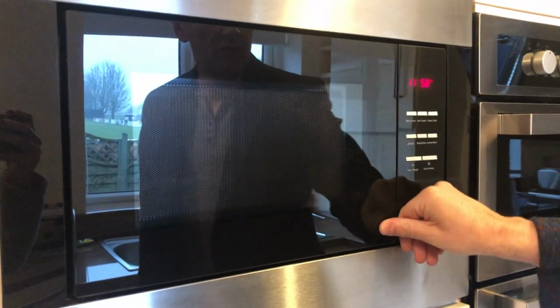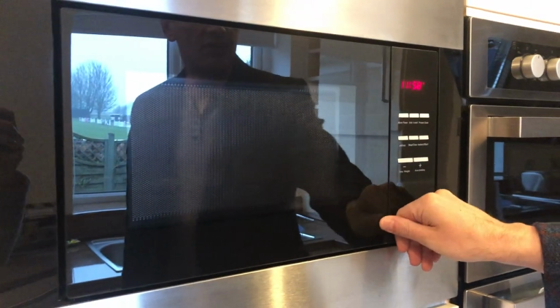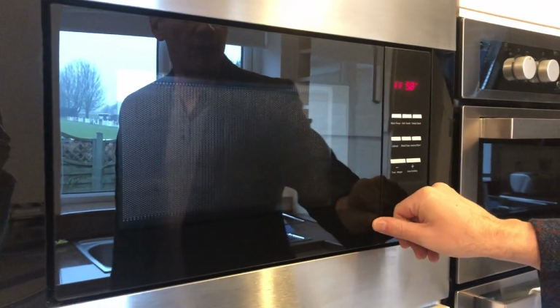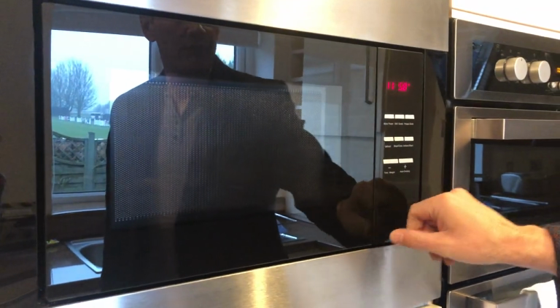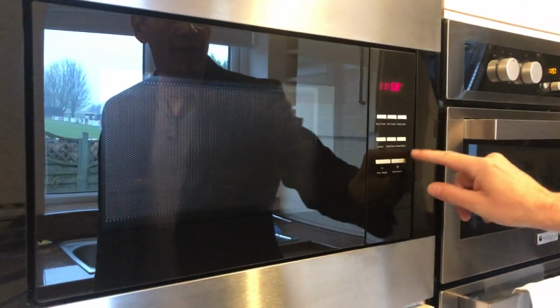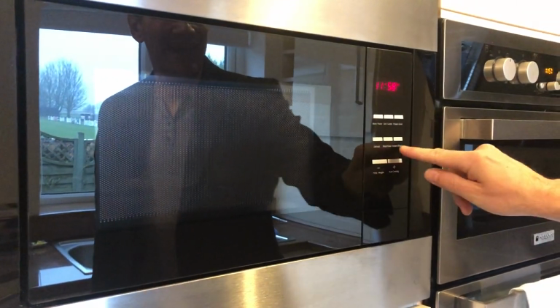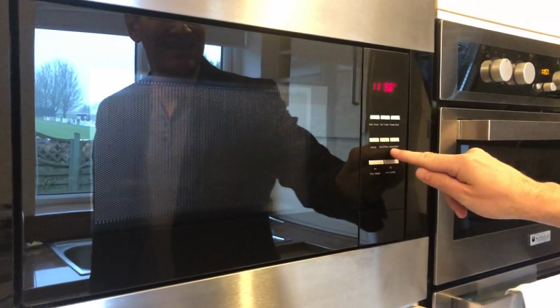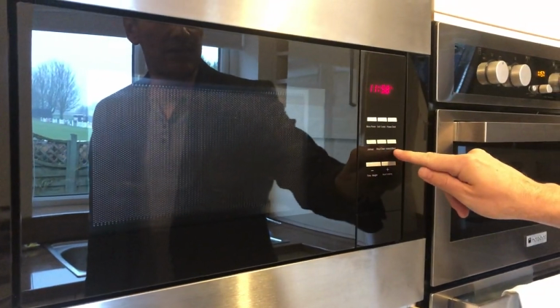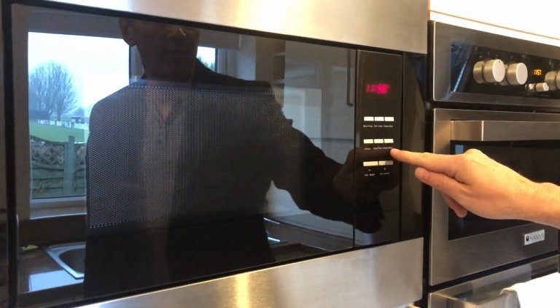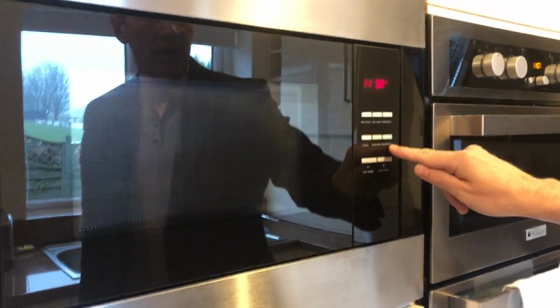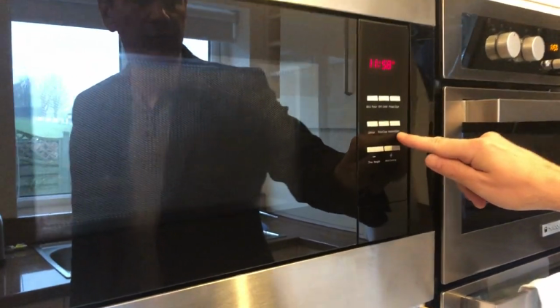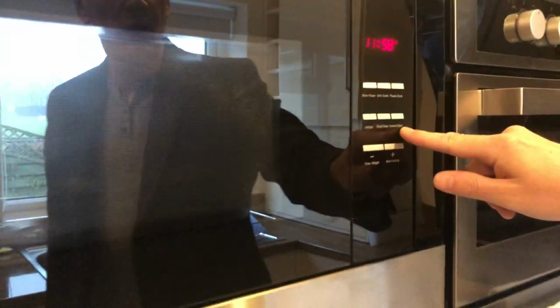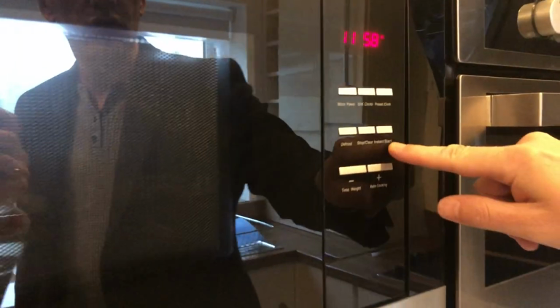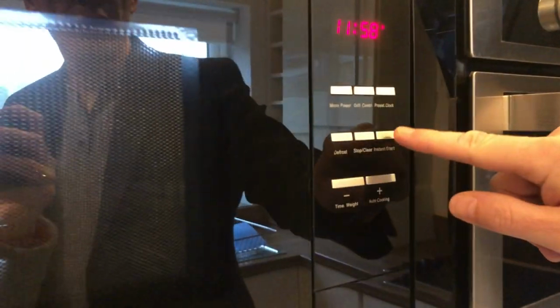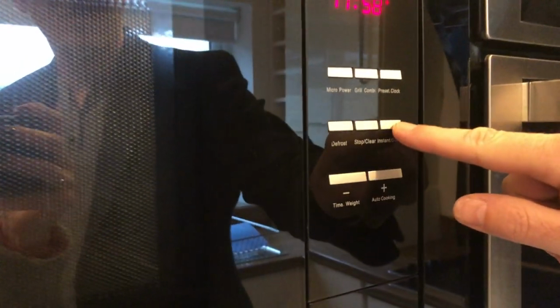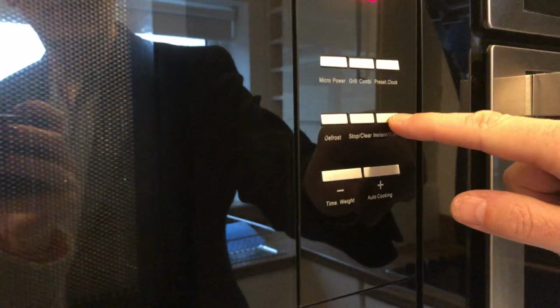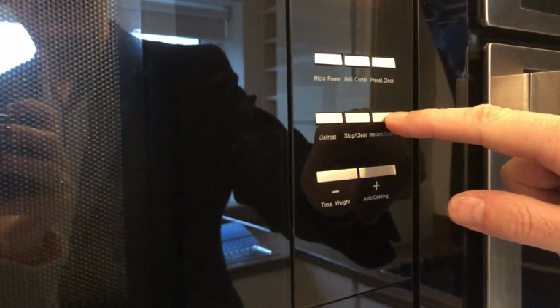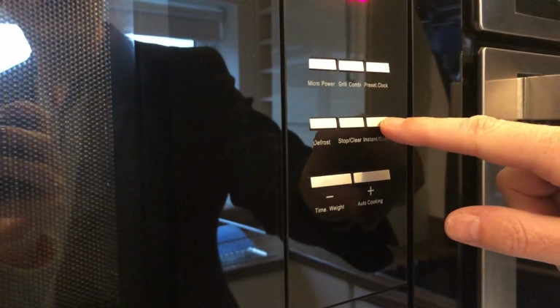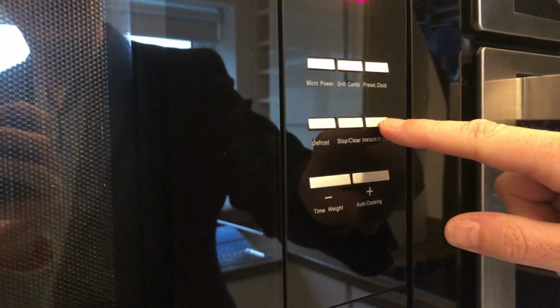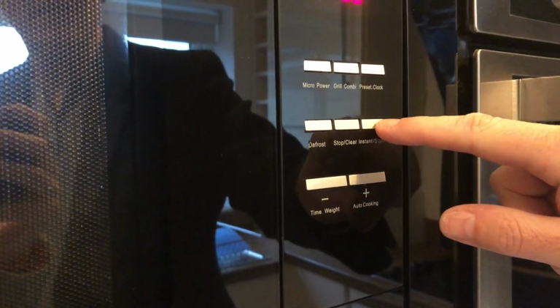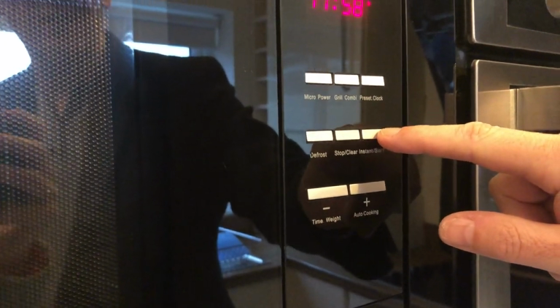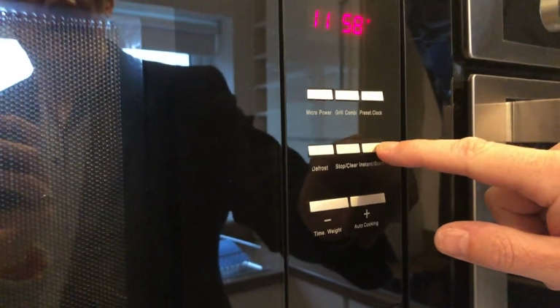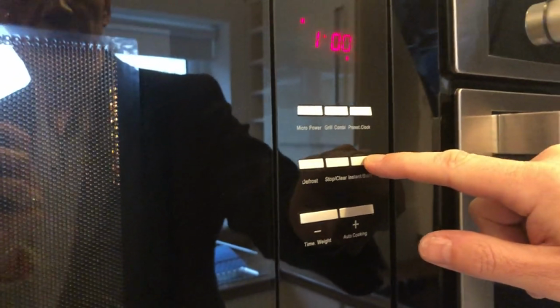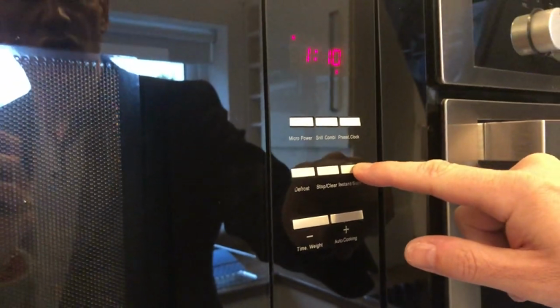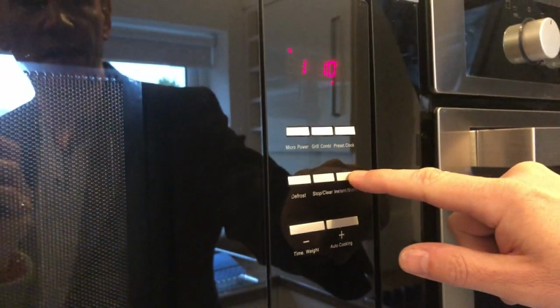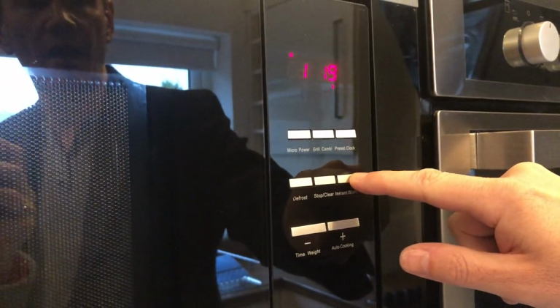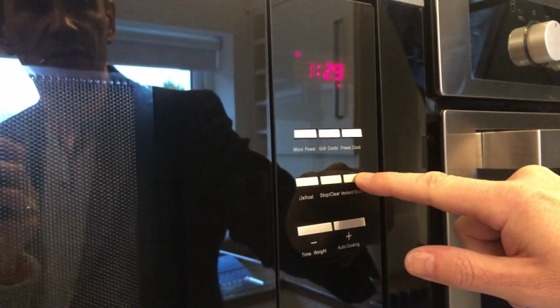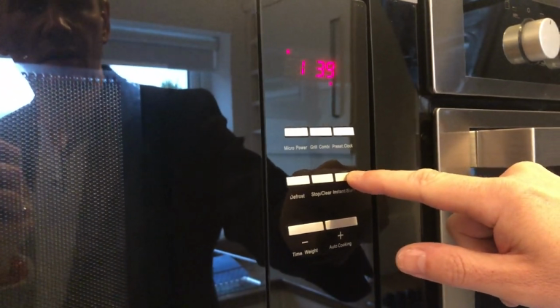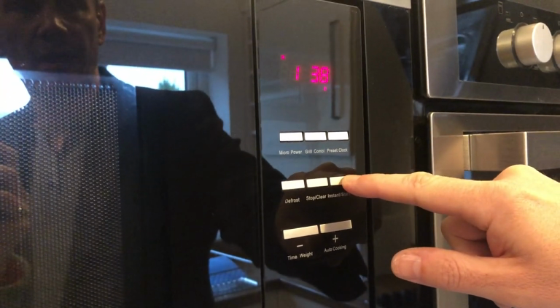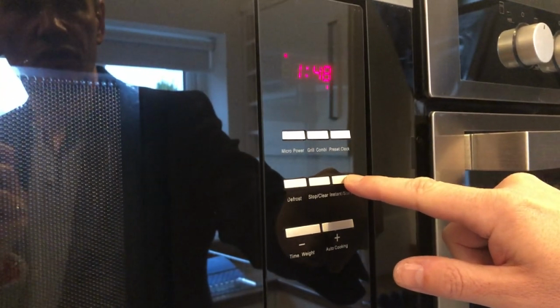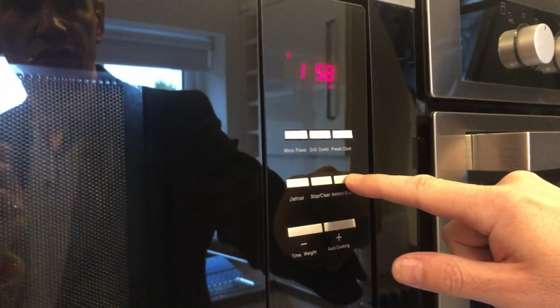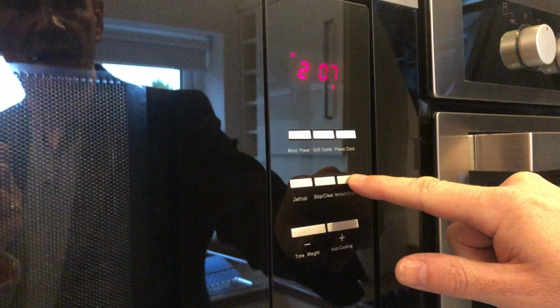To set the timer, we have an instant start button here. If you press that, it defaults at one minute and then it simply goes up in increments depending on the chosen time.